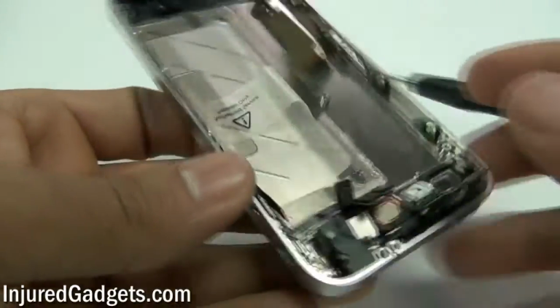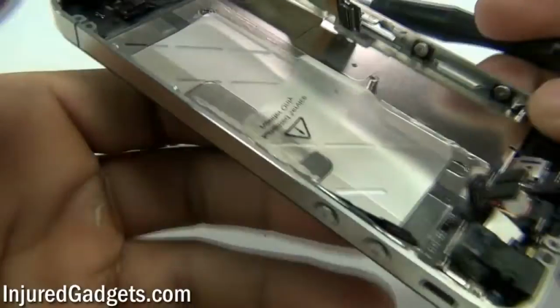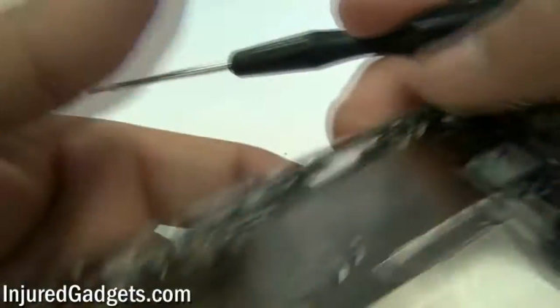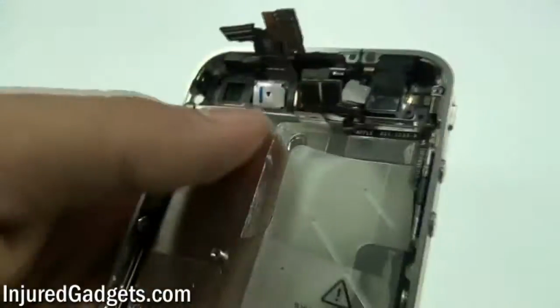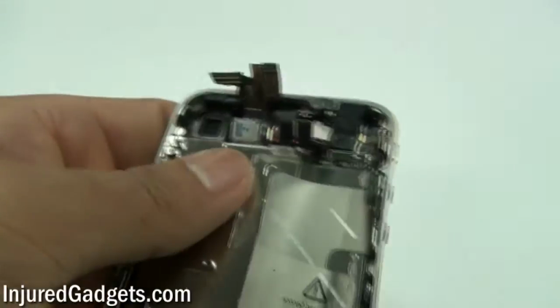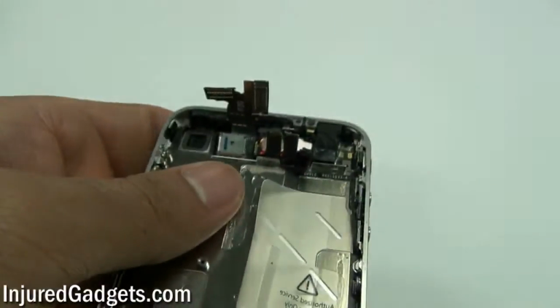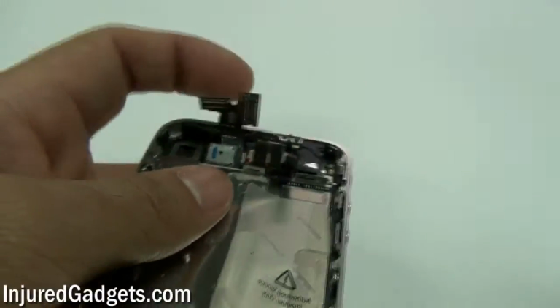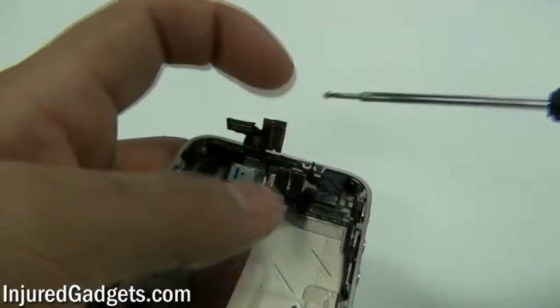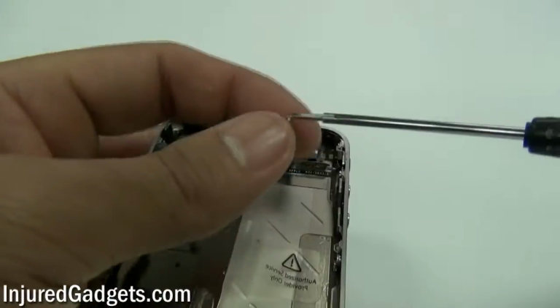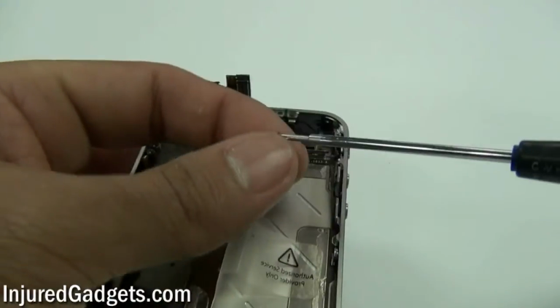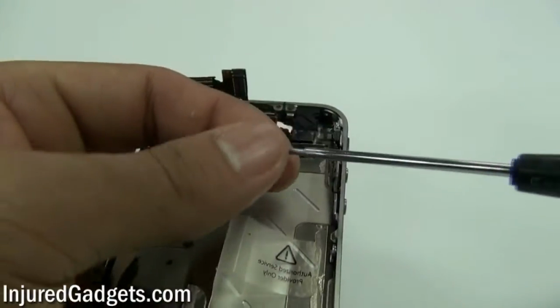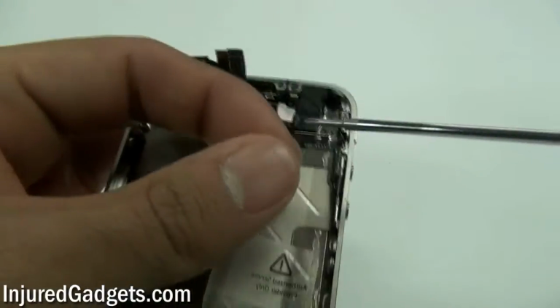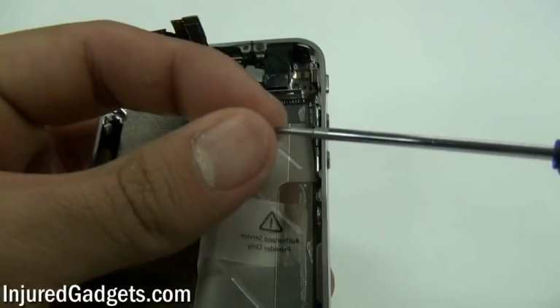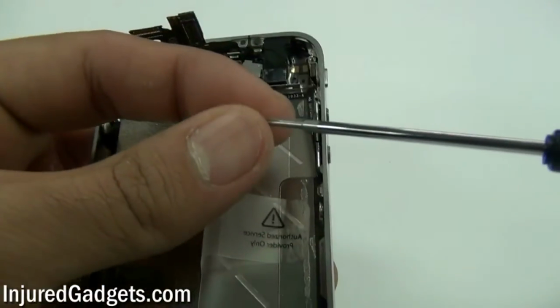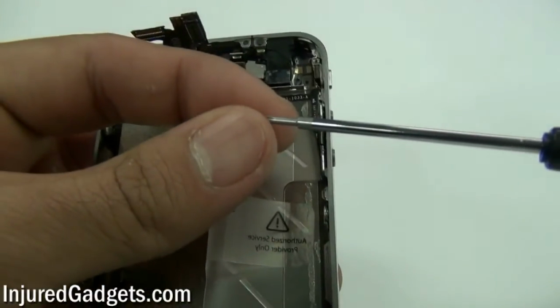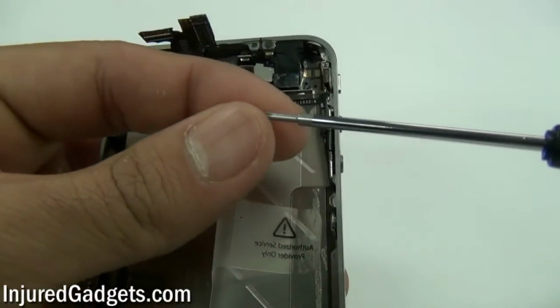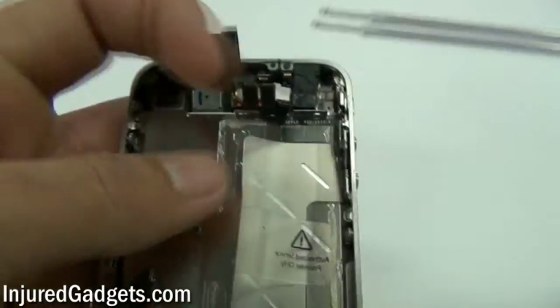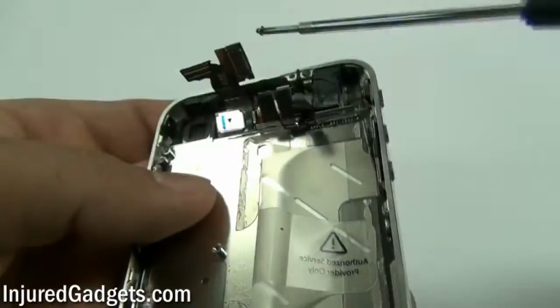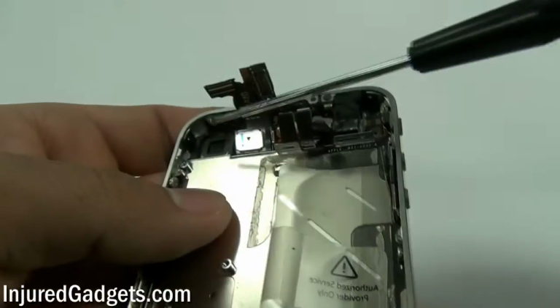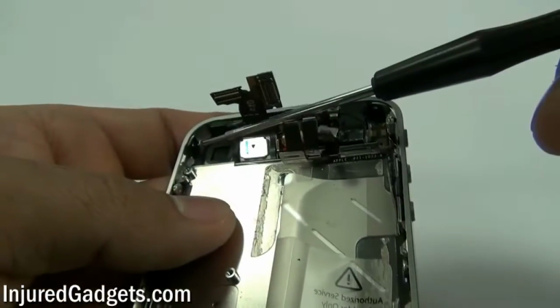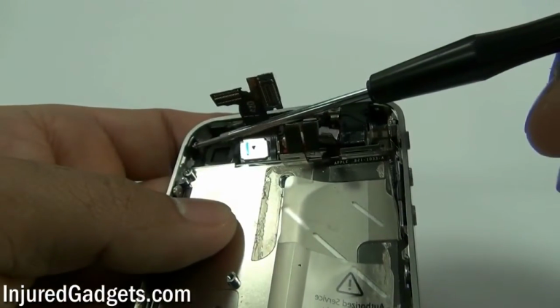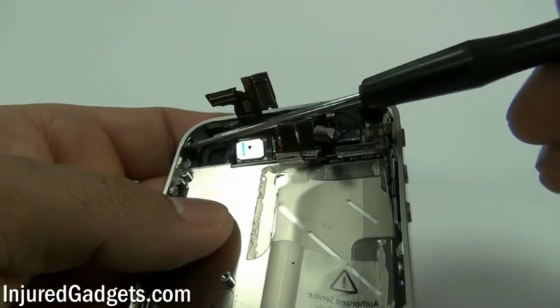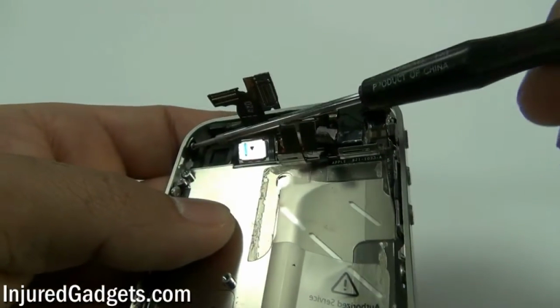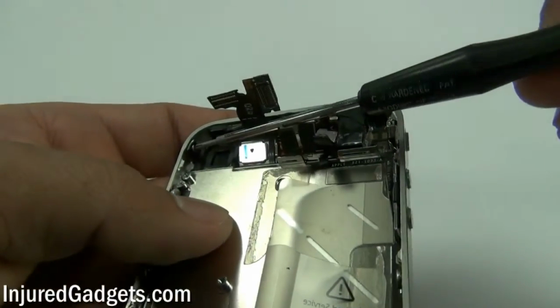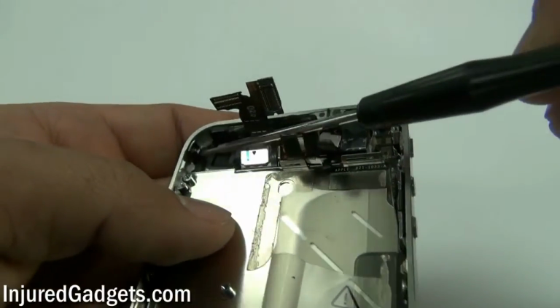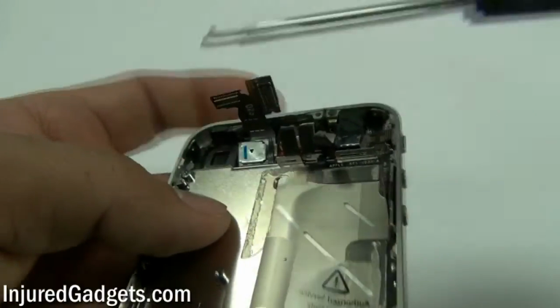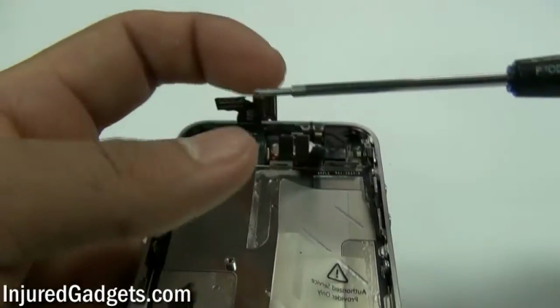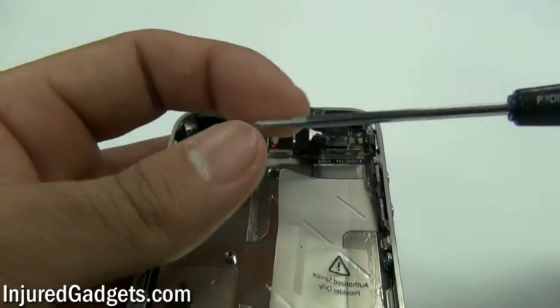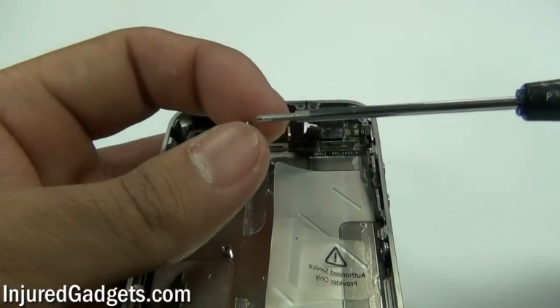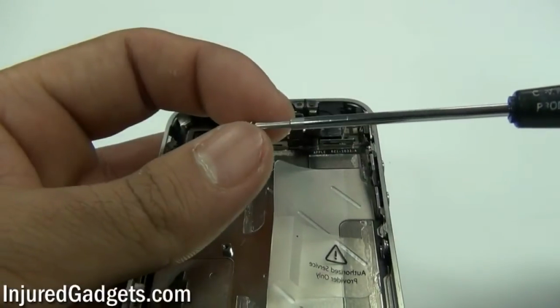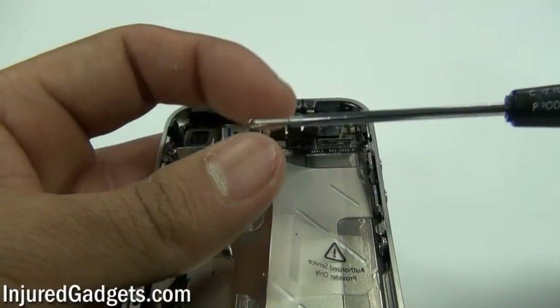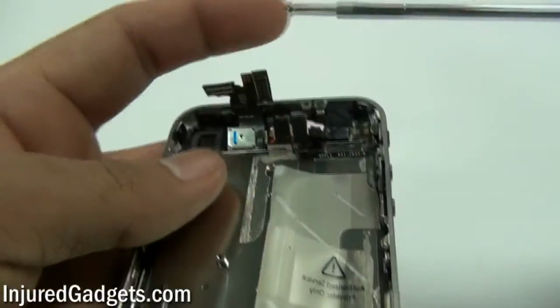Once those six screws are tight, go ahead and put your four corner screws in. Make sure they are all the way in. A couple of them are a little tricky so you might have a hard time getting them in properly, but just play around with it and they will go in.